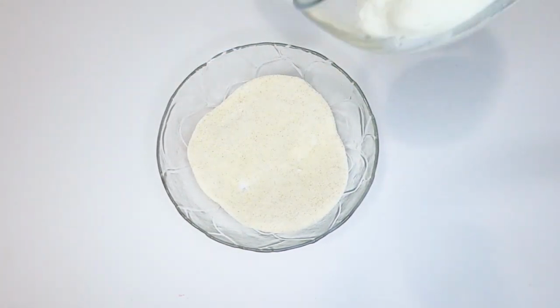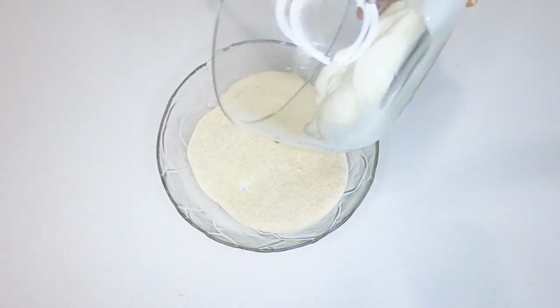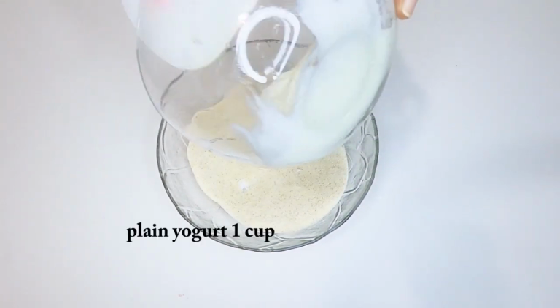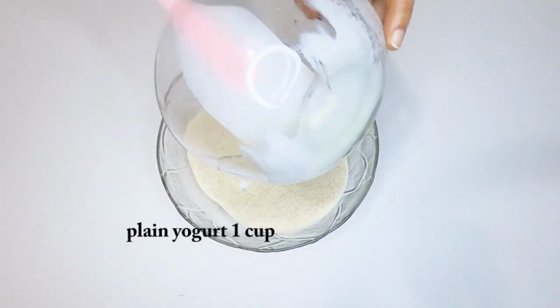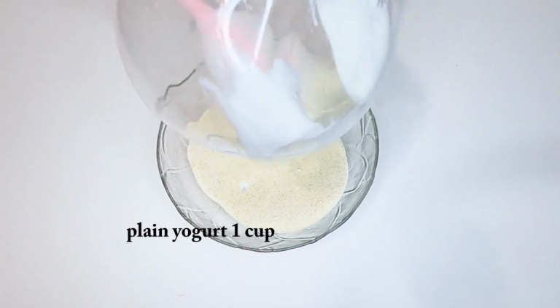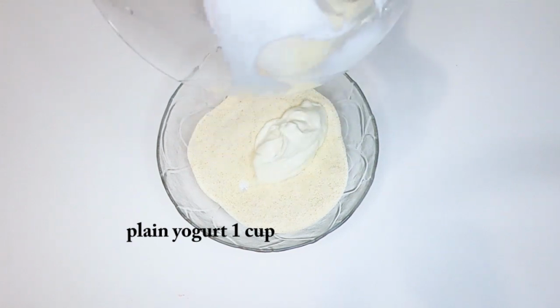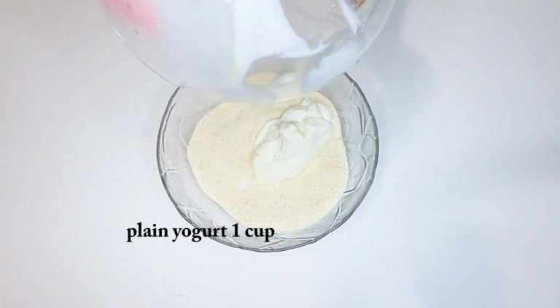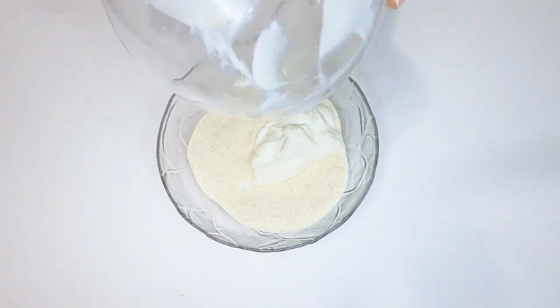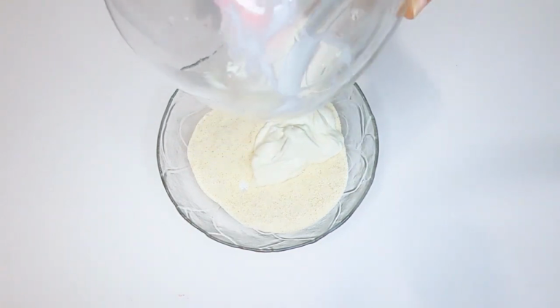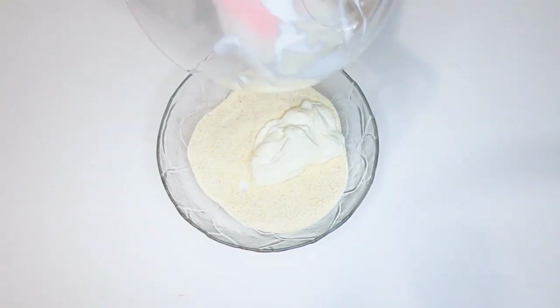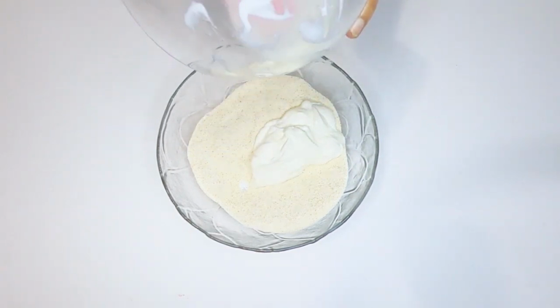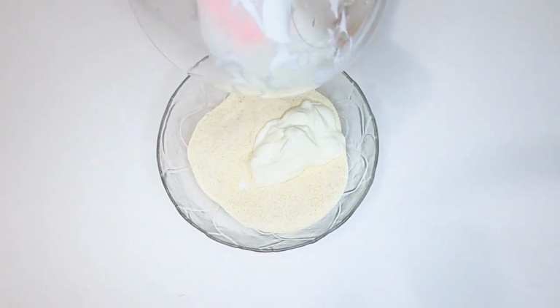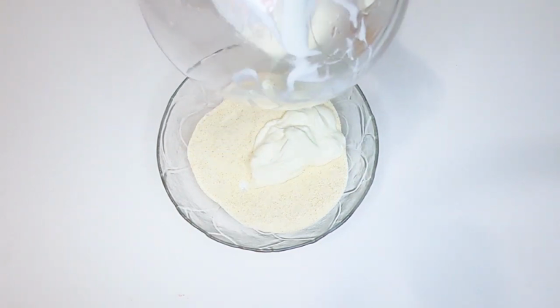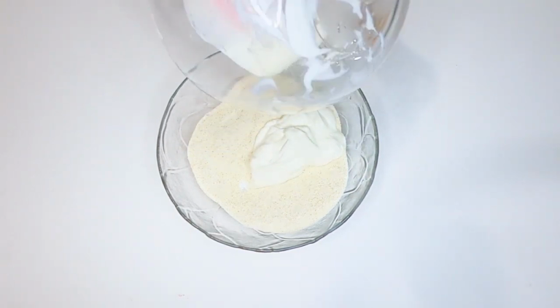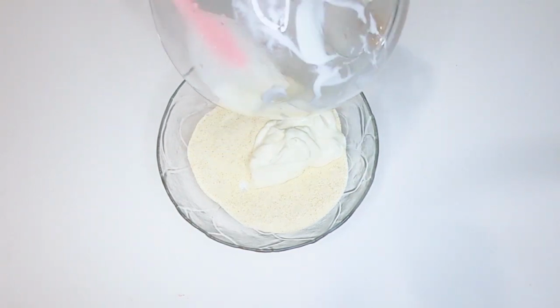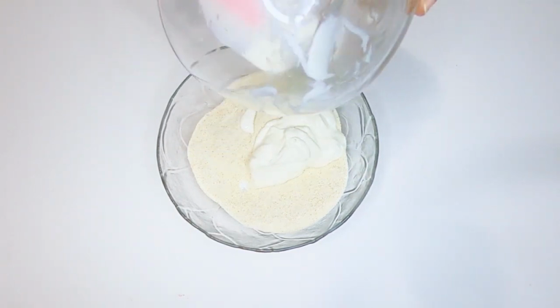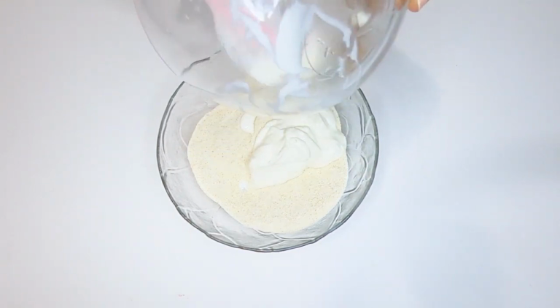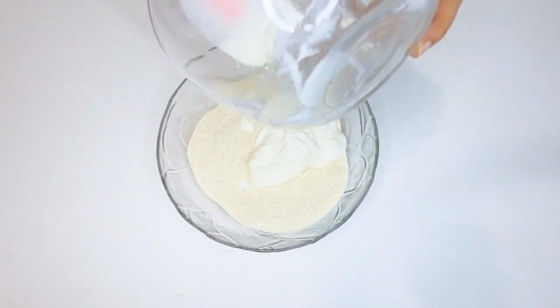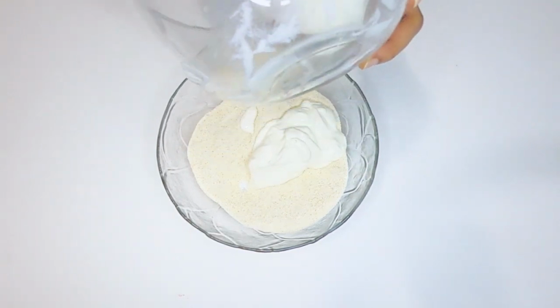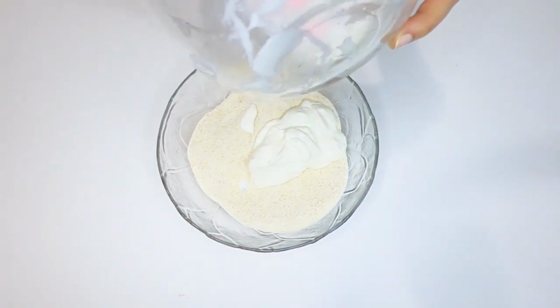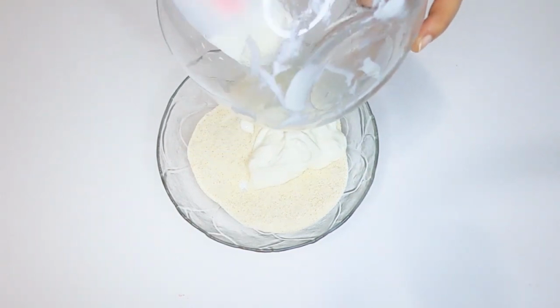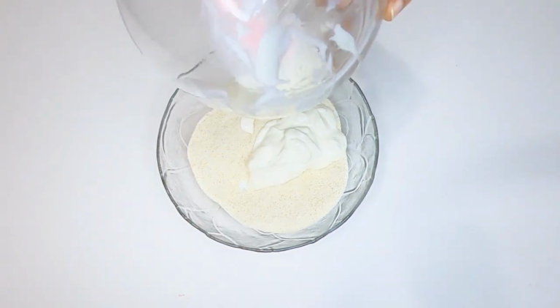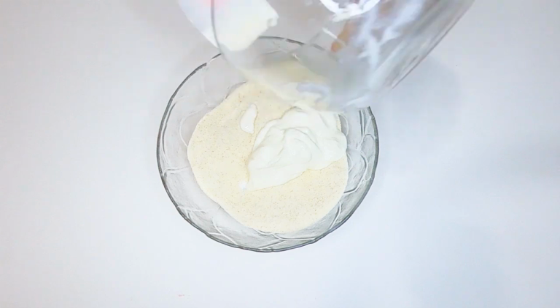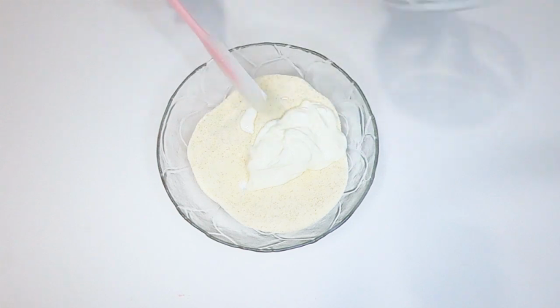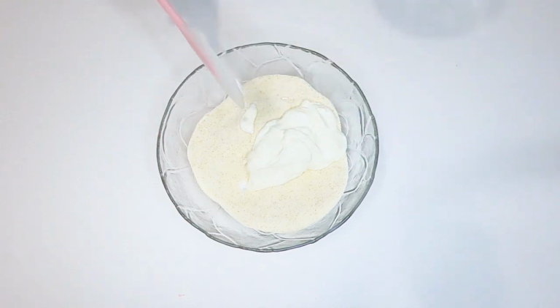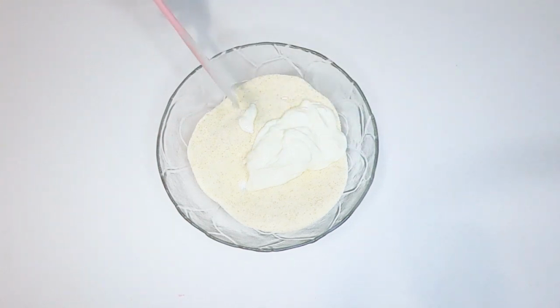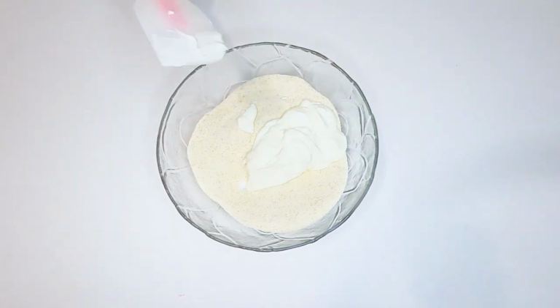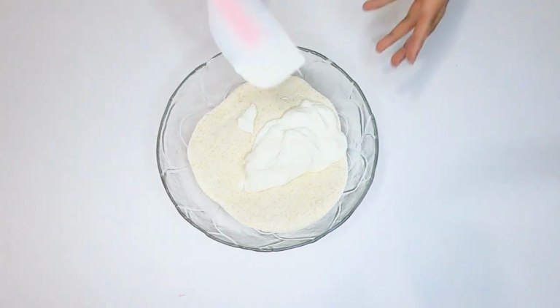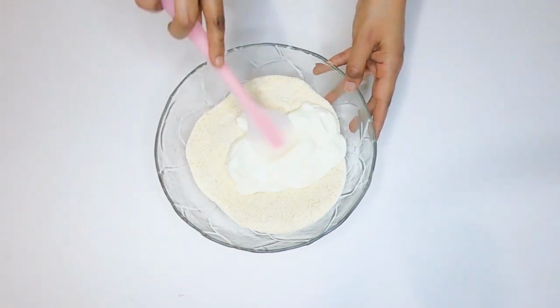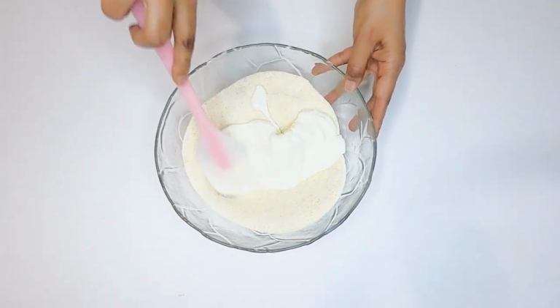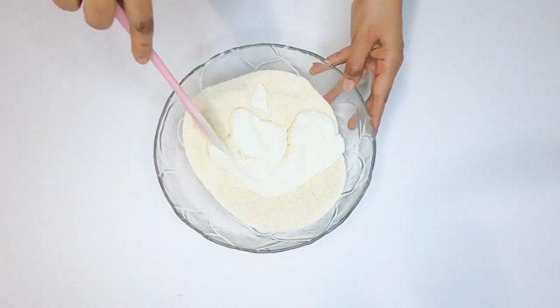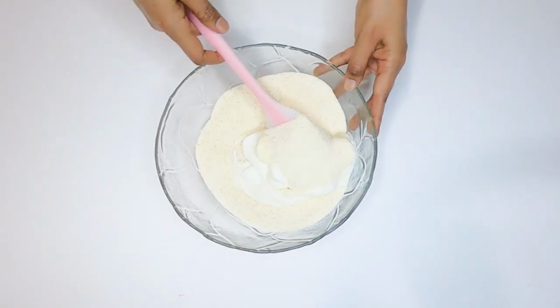Then we can make the plain yogurt. Add 1 tablespoon of yogurt gently, and pour 1 tablespoon of yogurt, and add 1 tablespoon of yogurt in it.